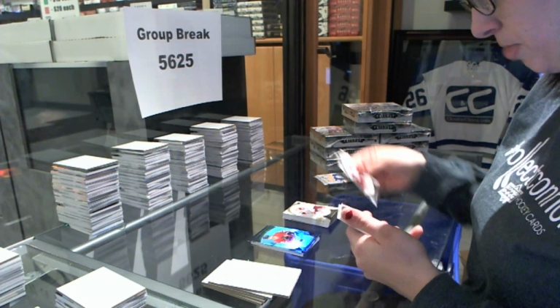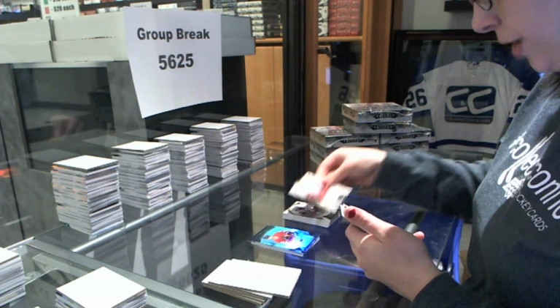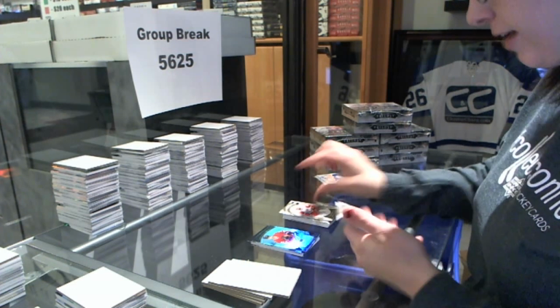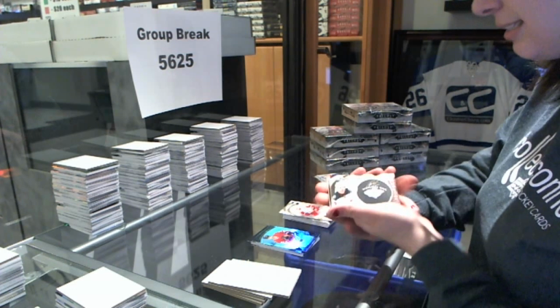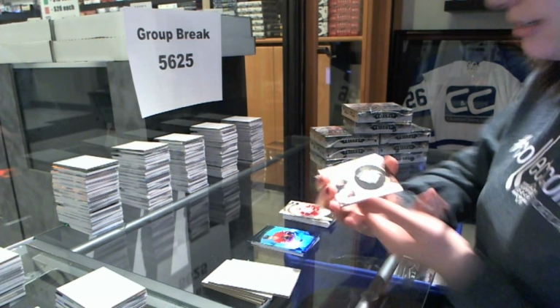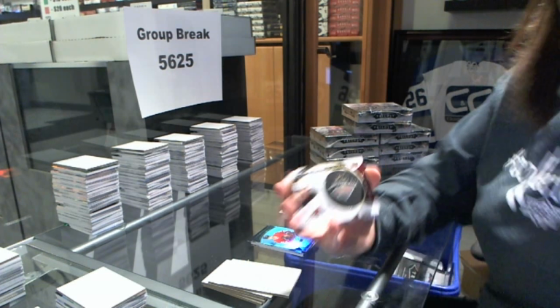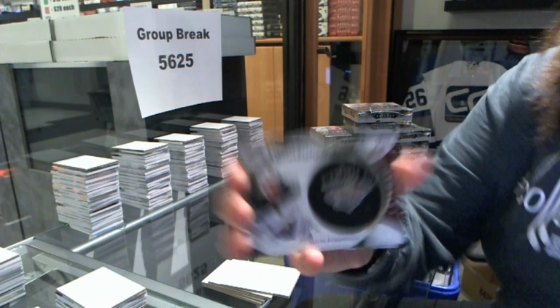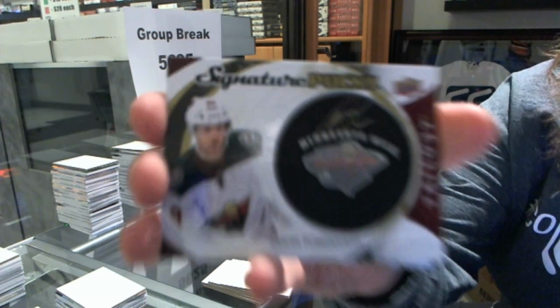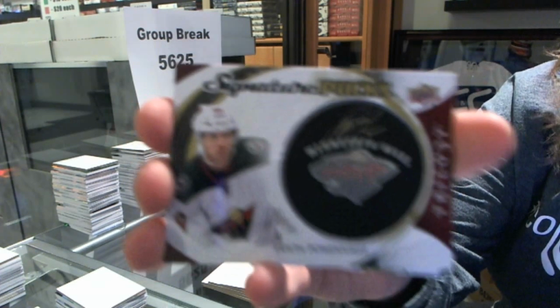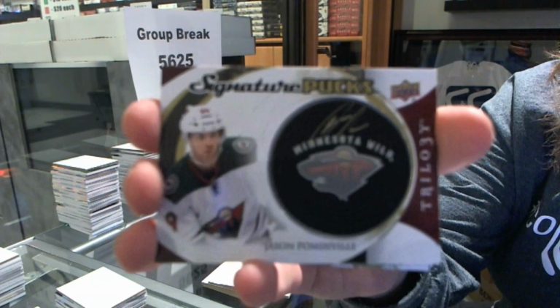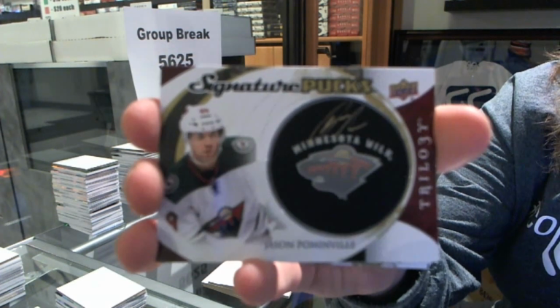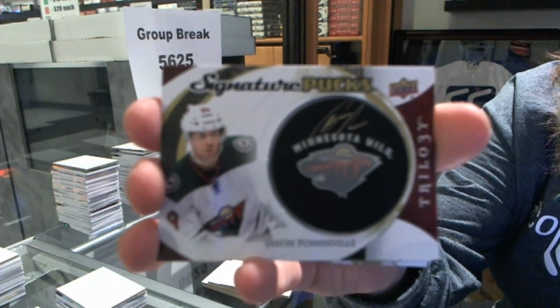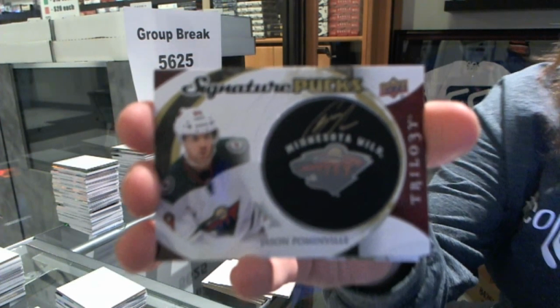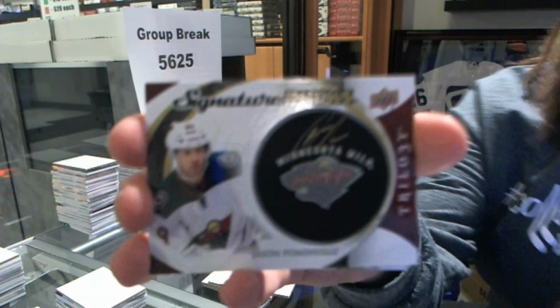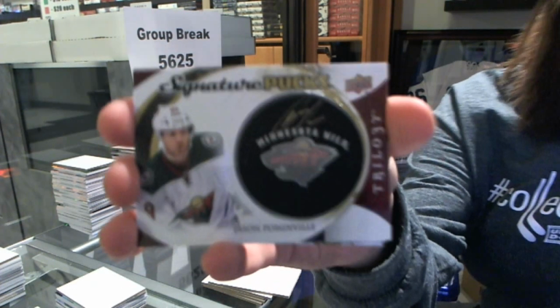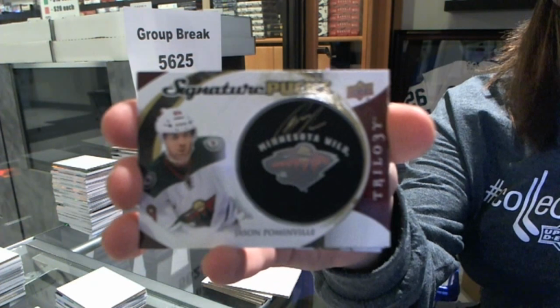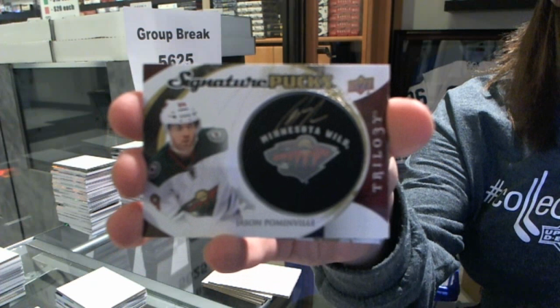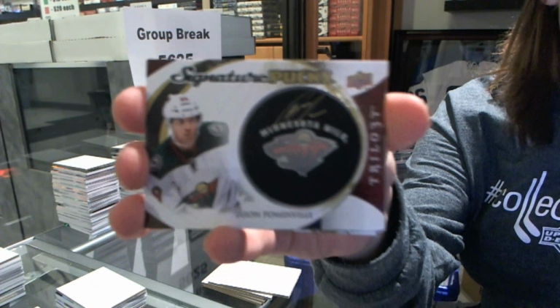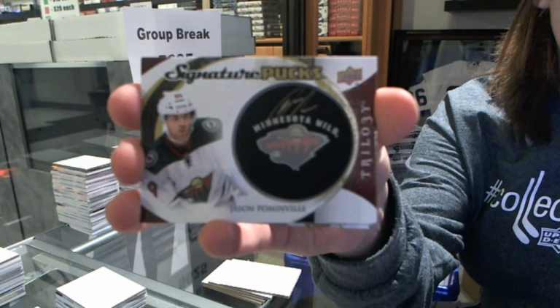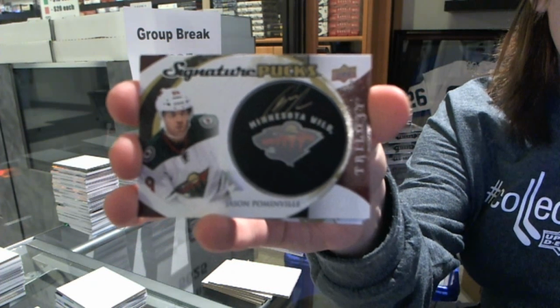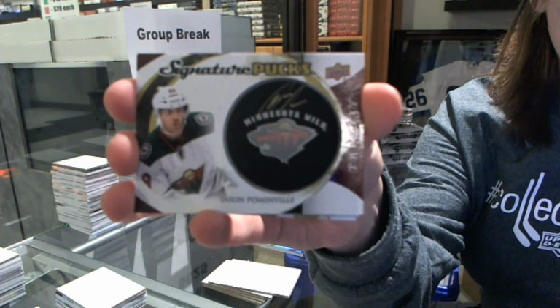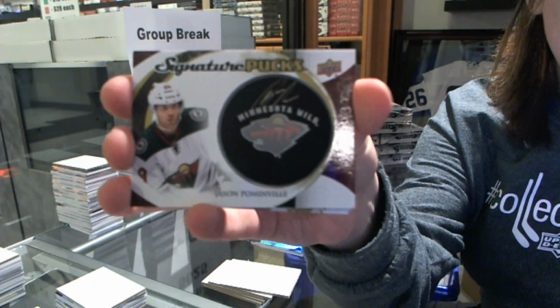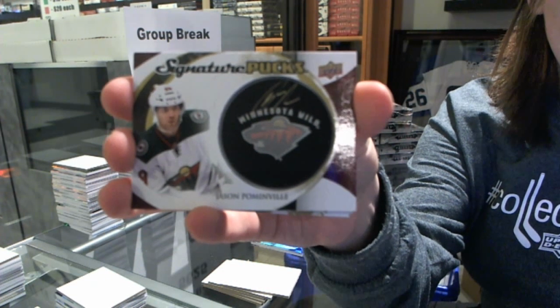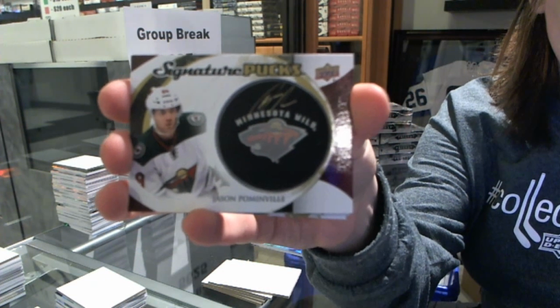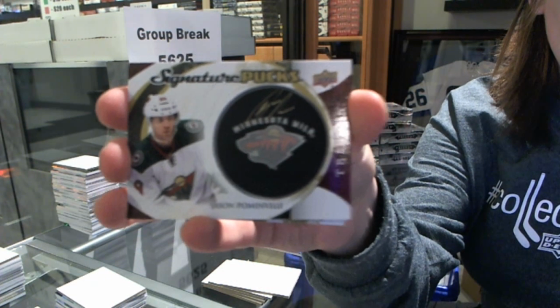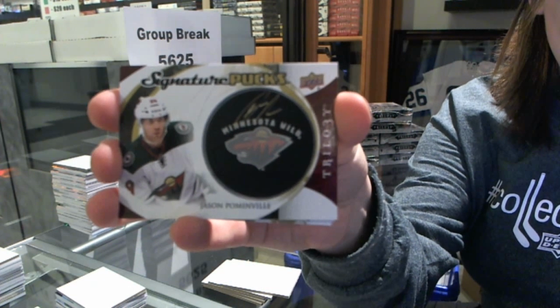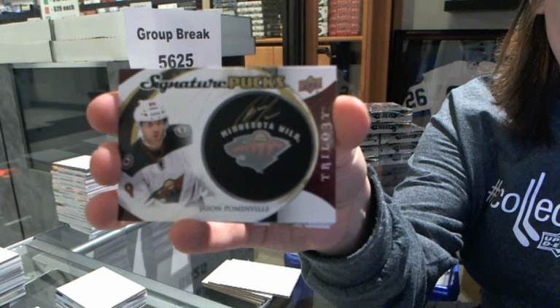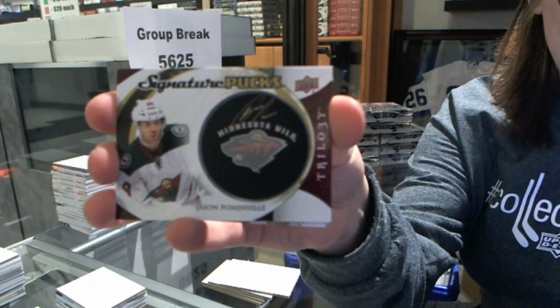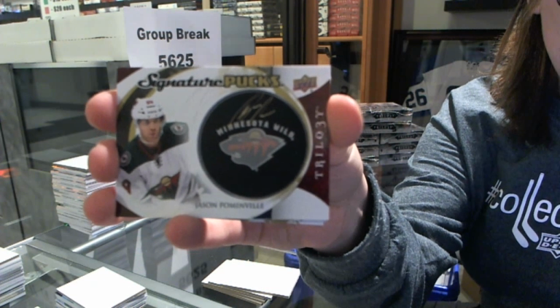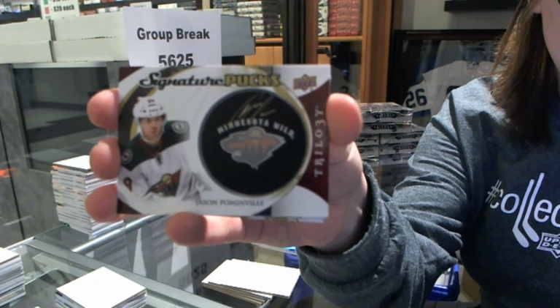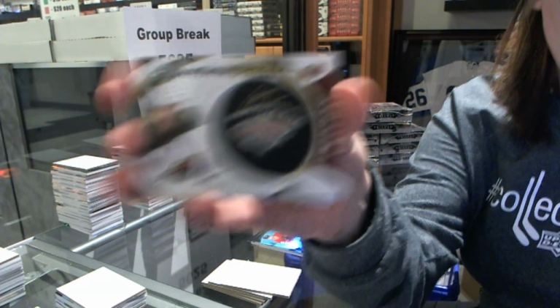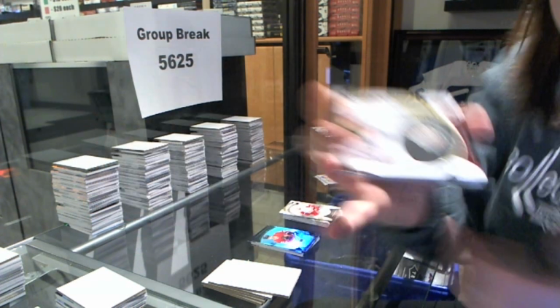We've got a signature pucks for the Minnesota Wild, Jason Pommenville.